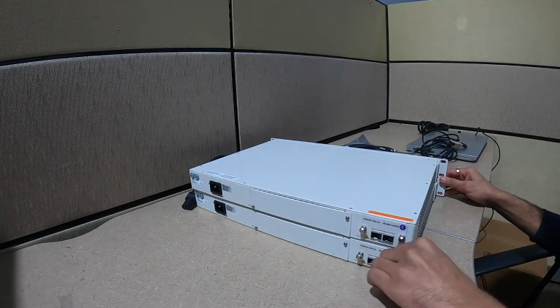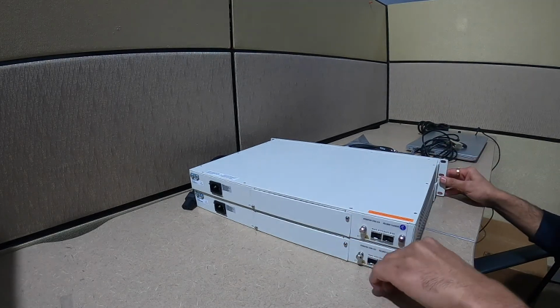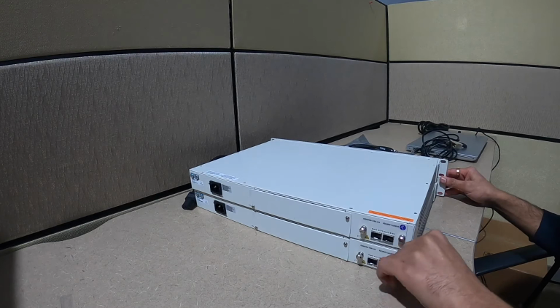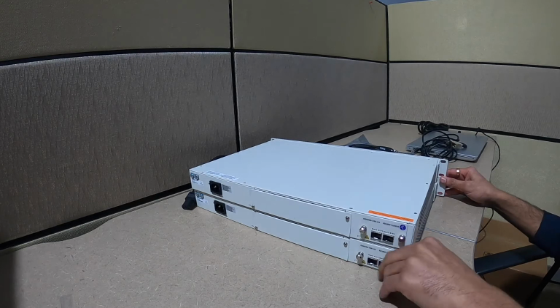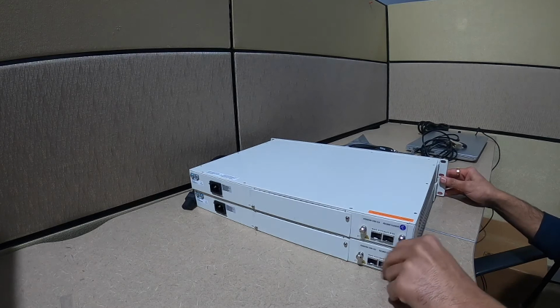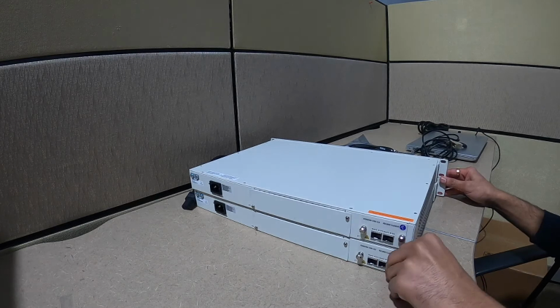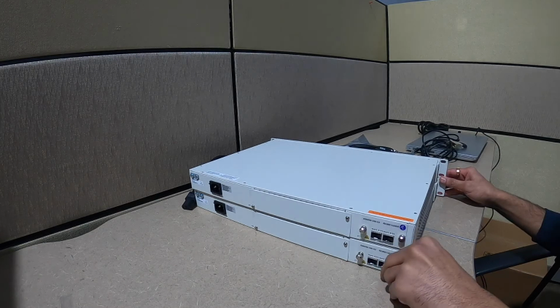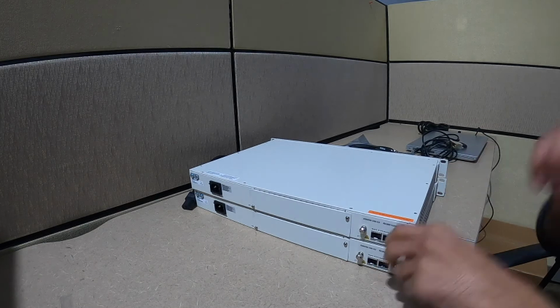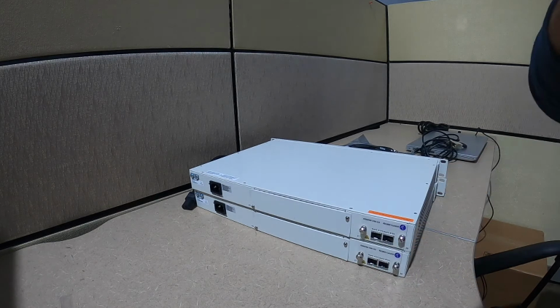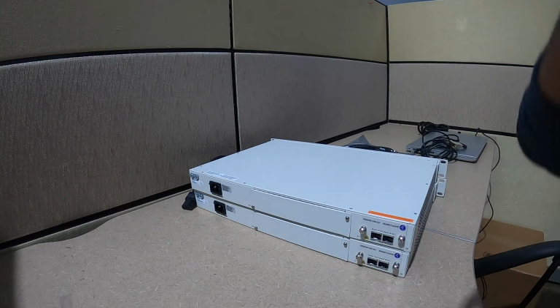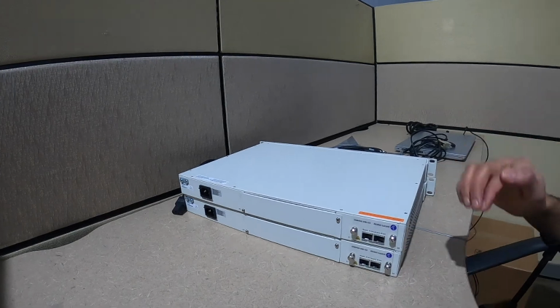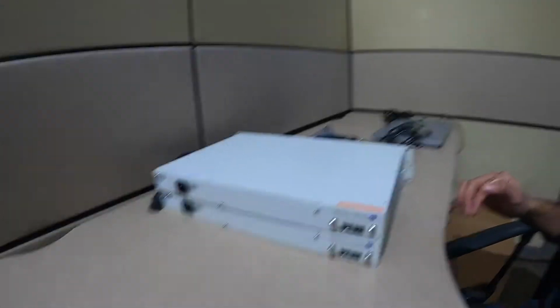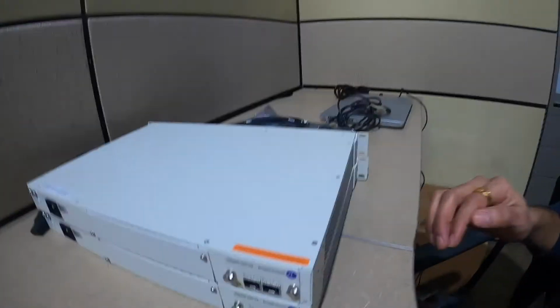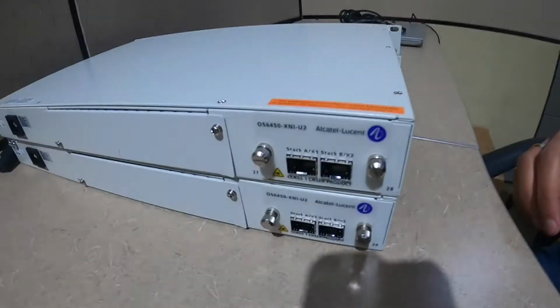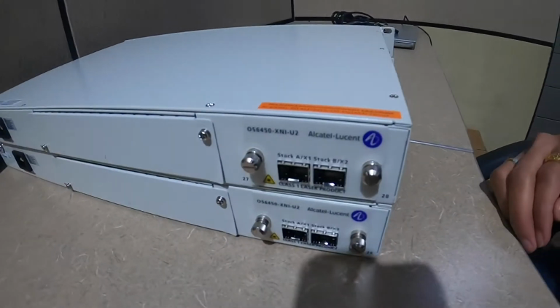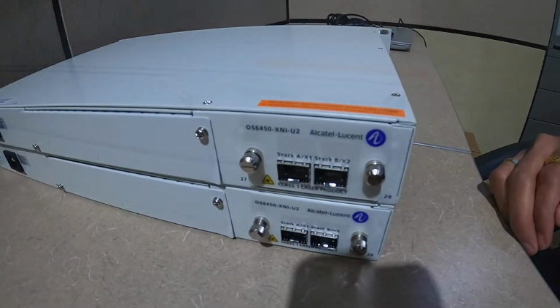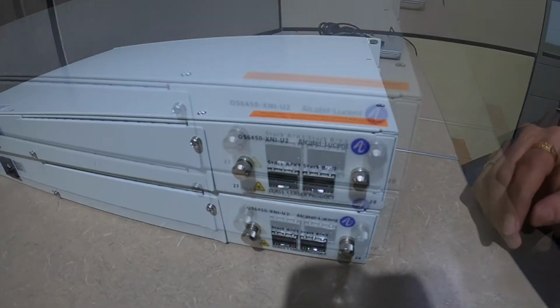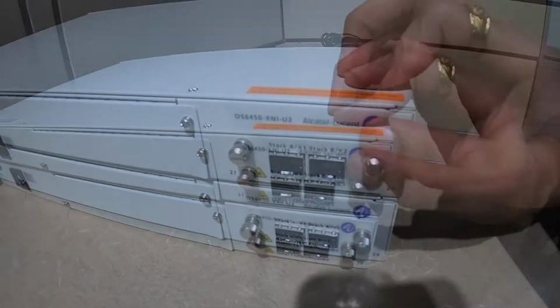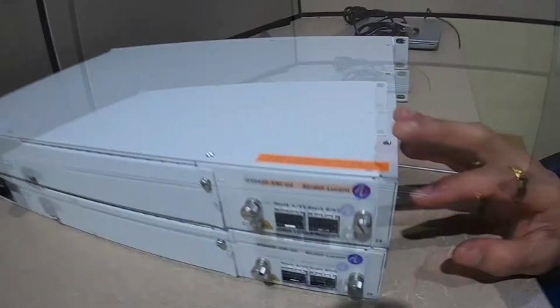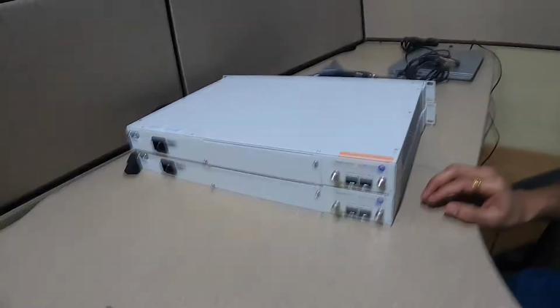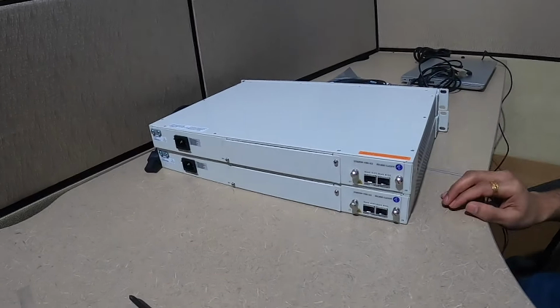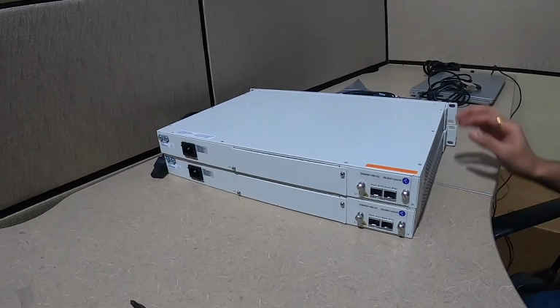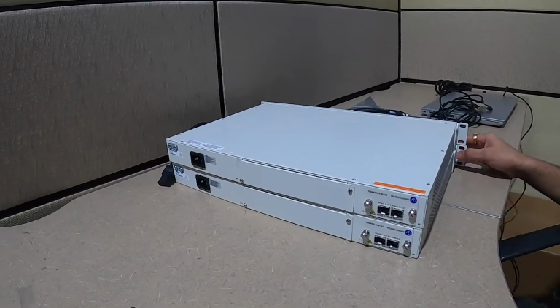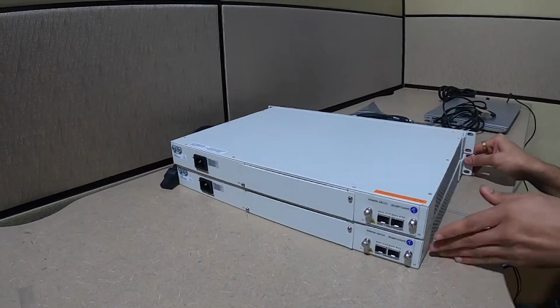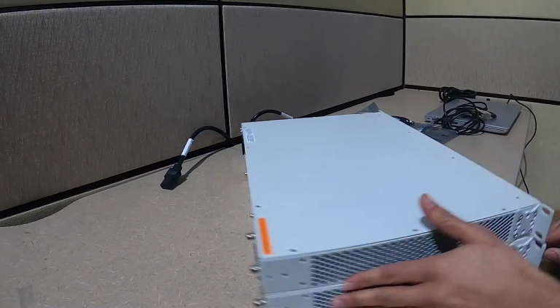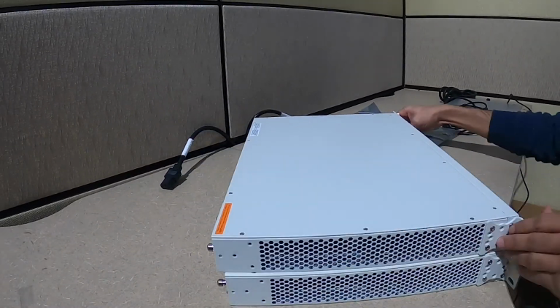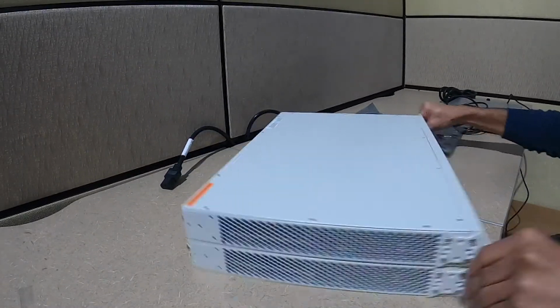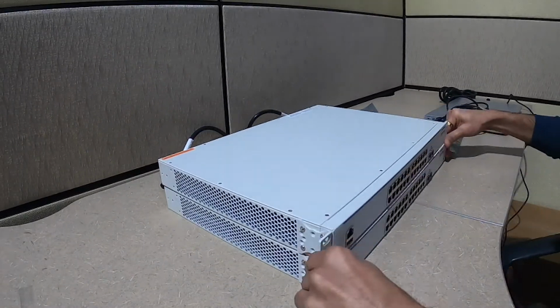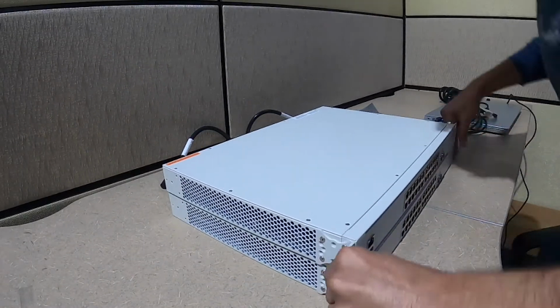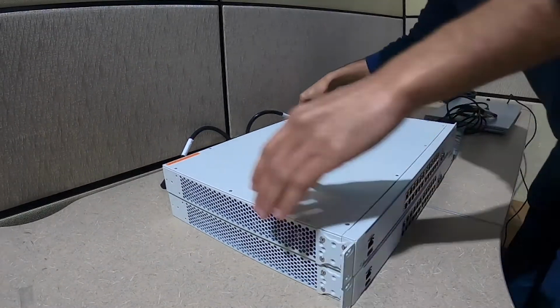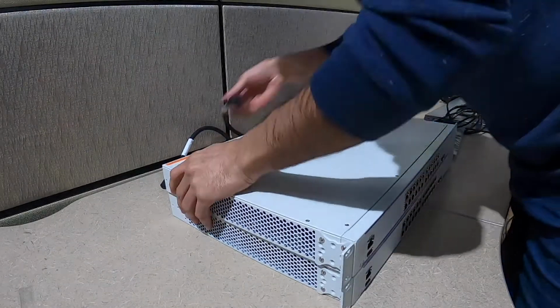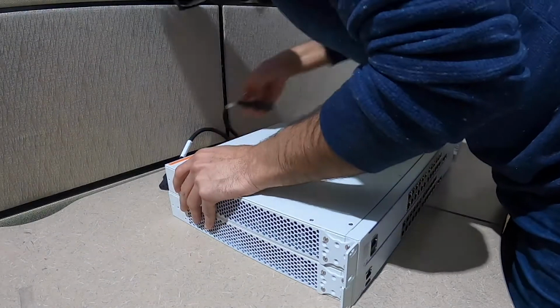I have finished the stacking module installation. Now I will power on both the switches.